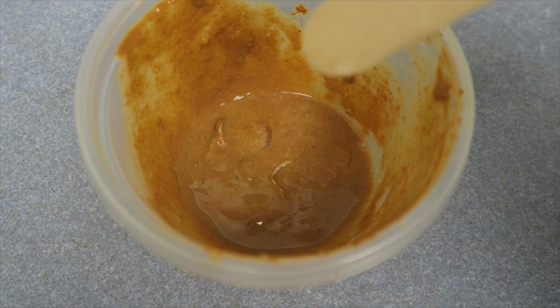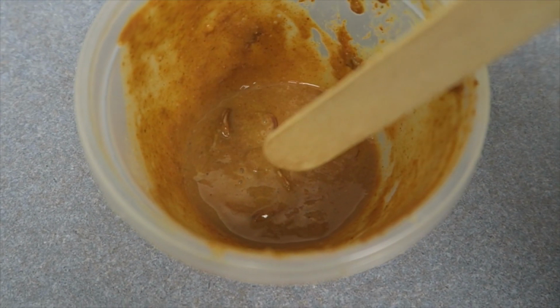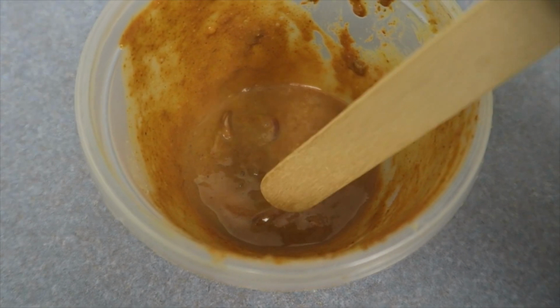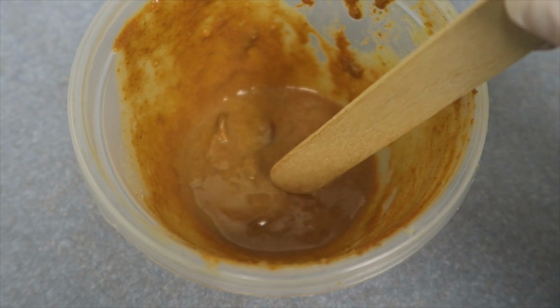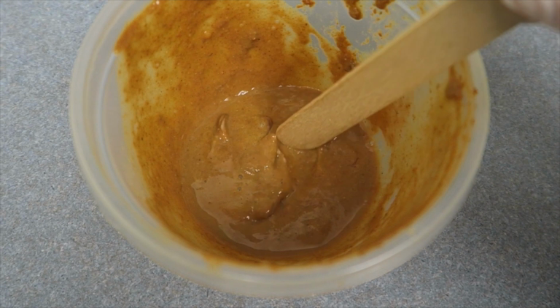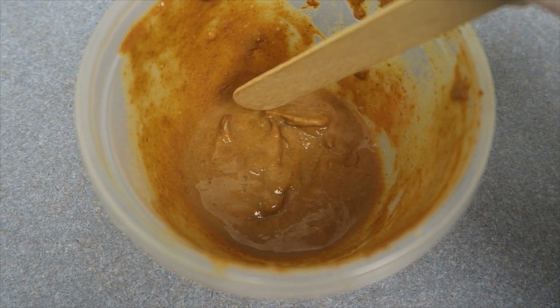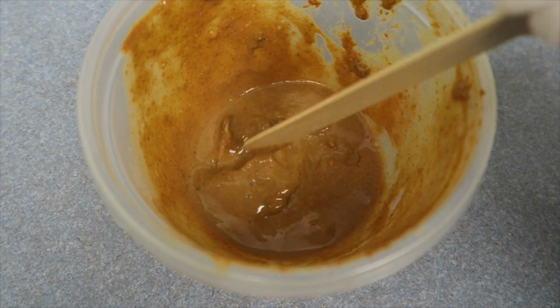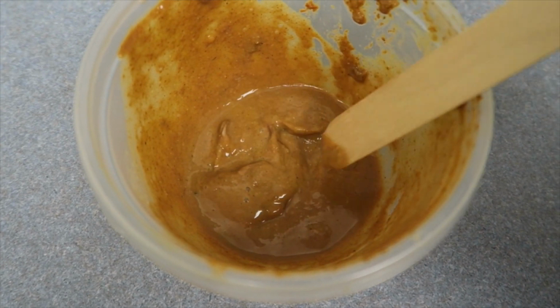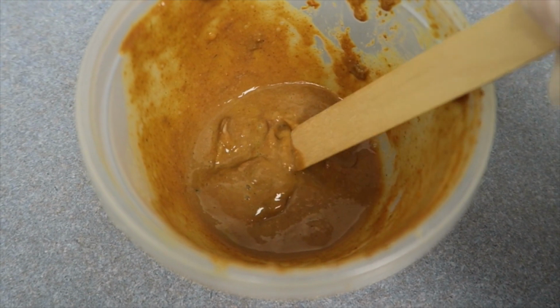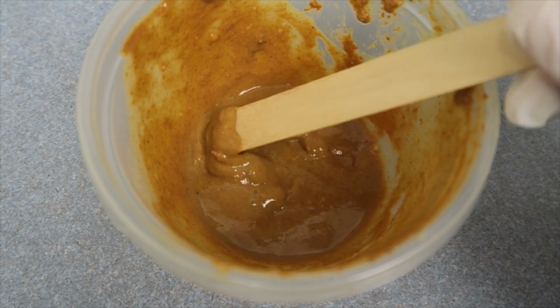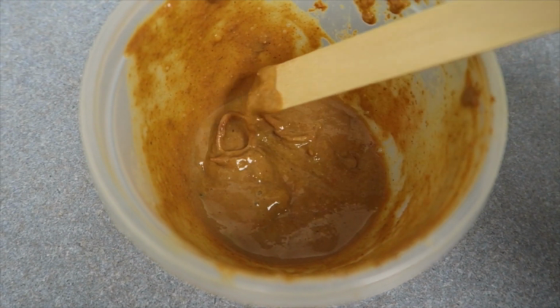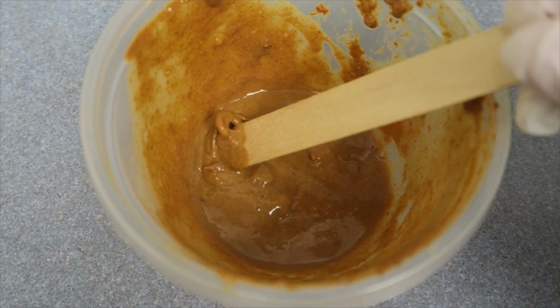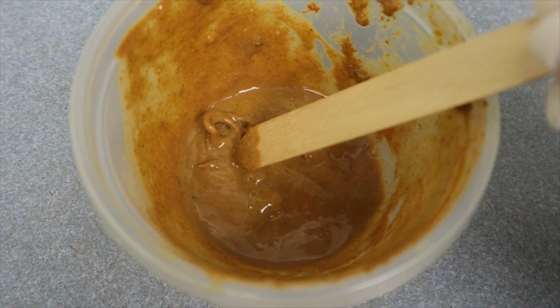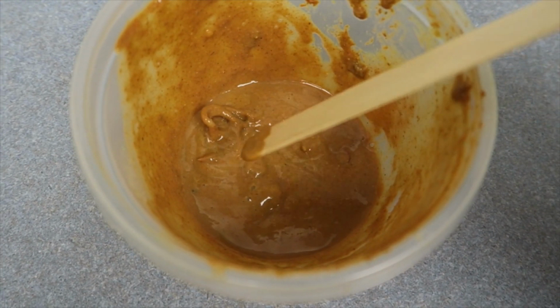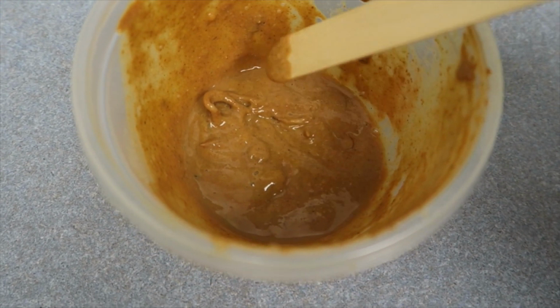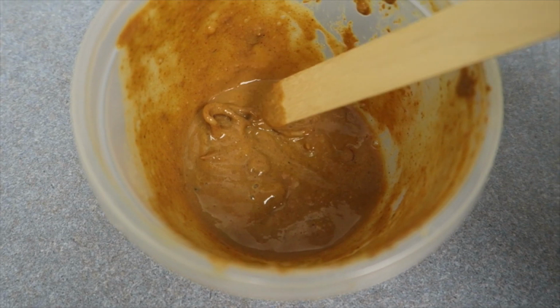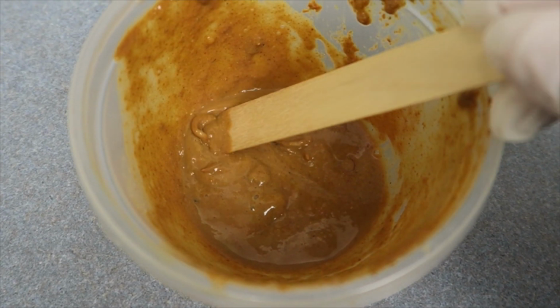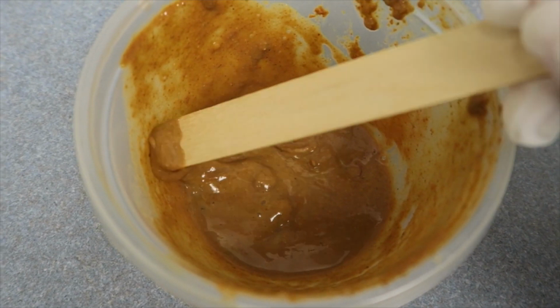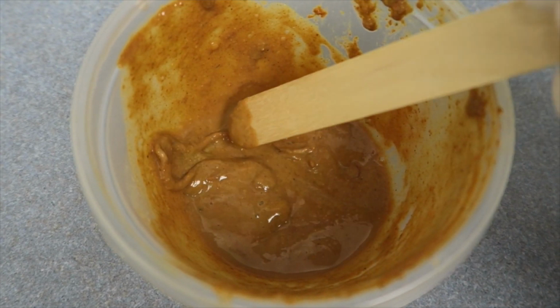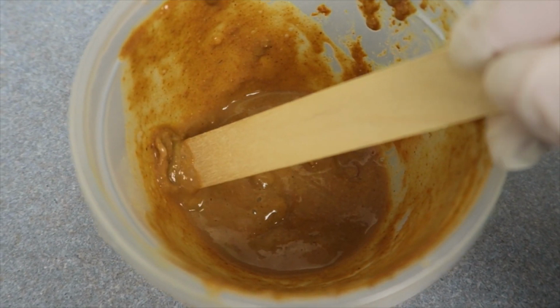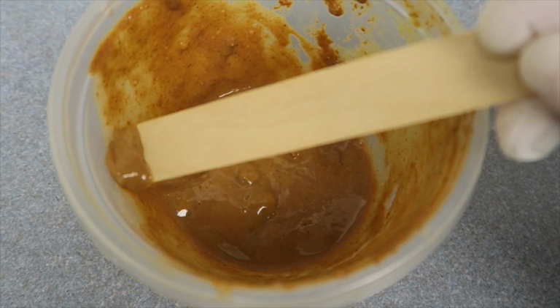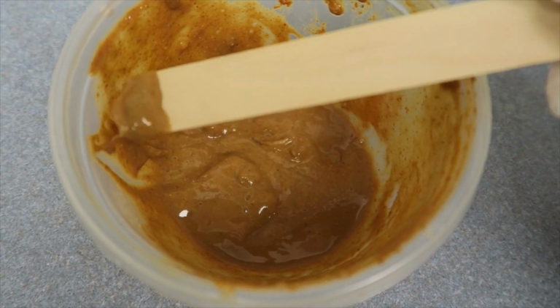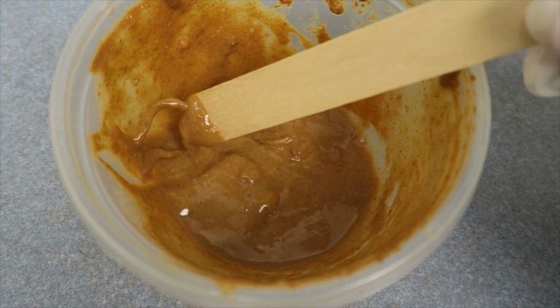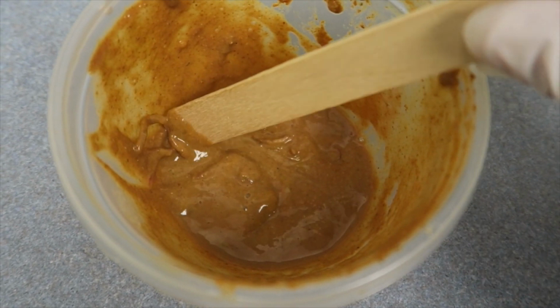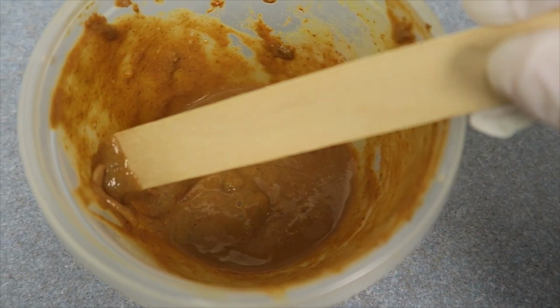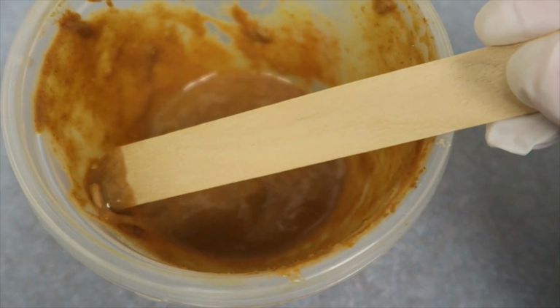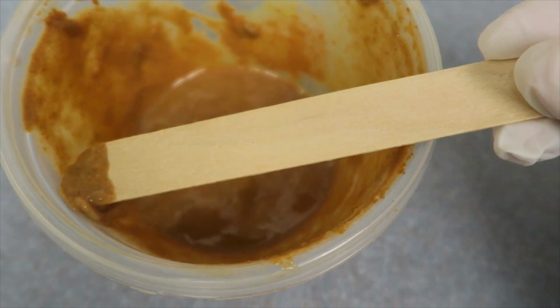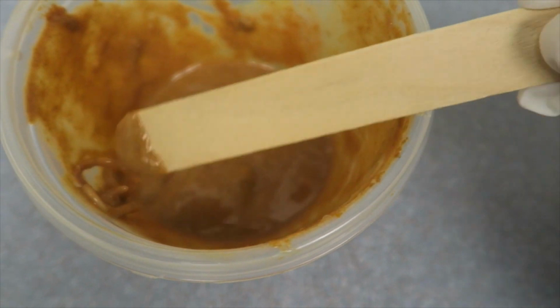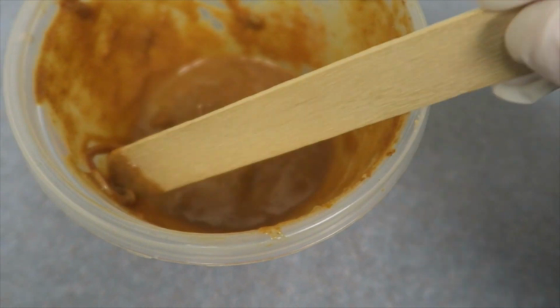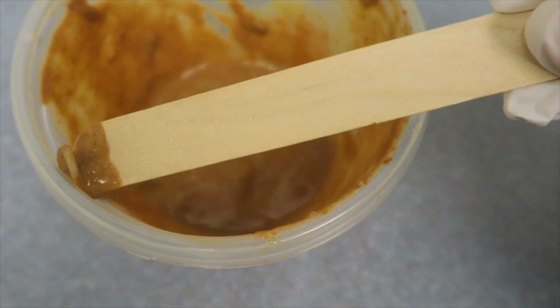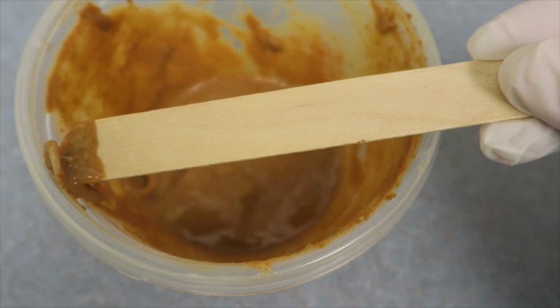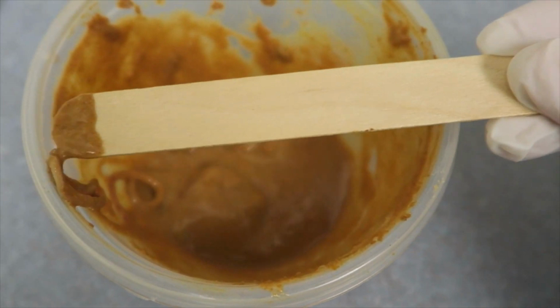We see several roundworms — in order to have been vomited up, the parasite burden is suspected to be quite large.